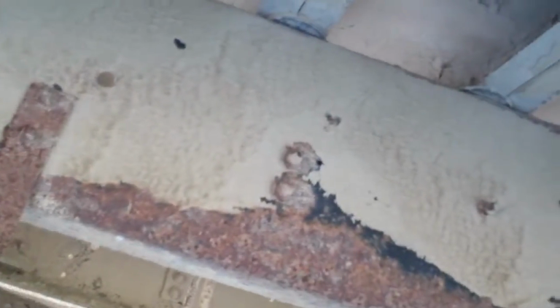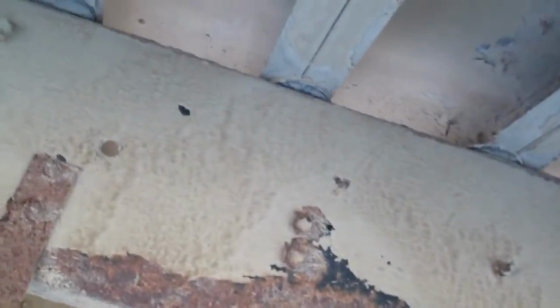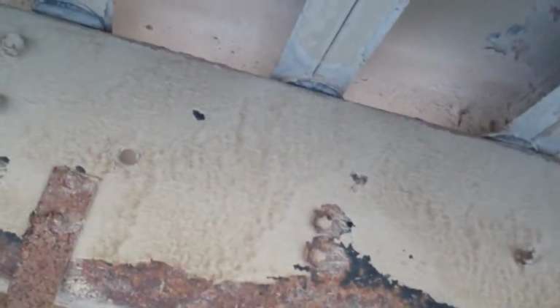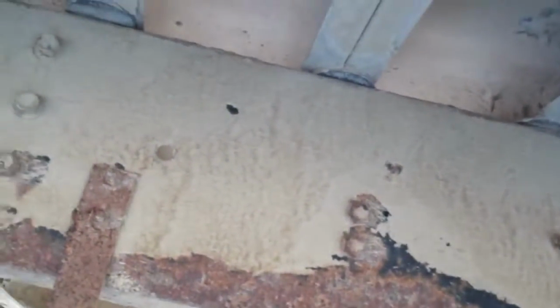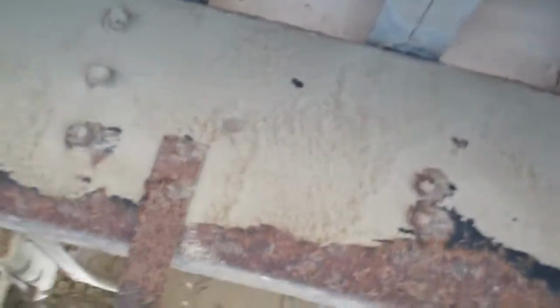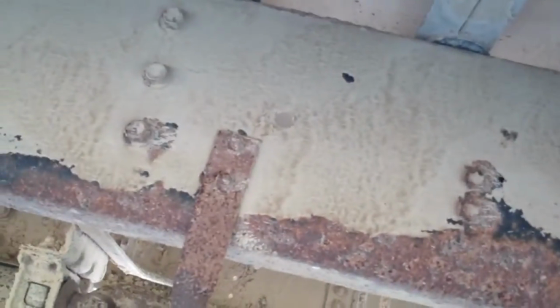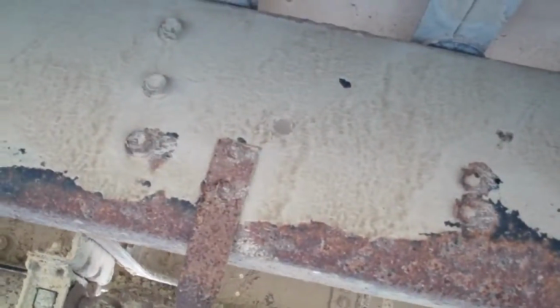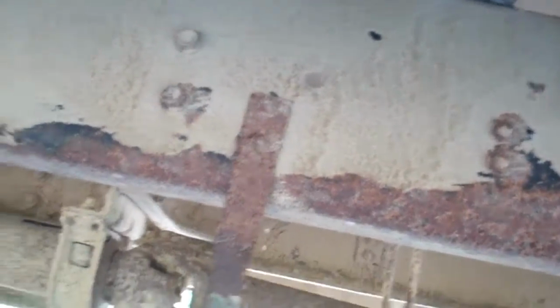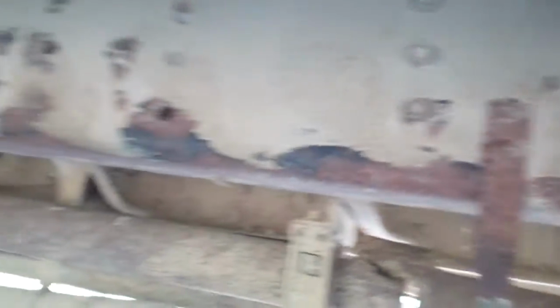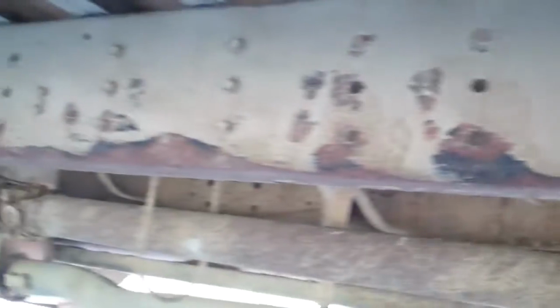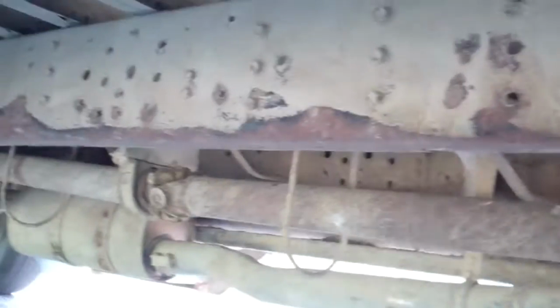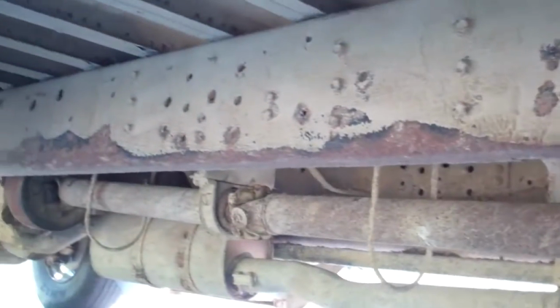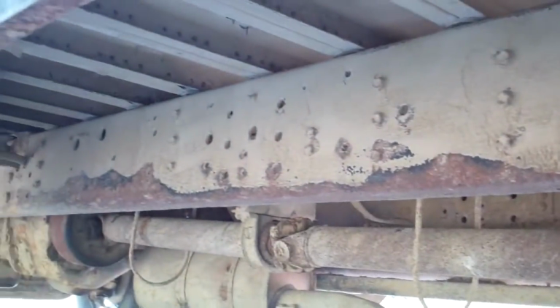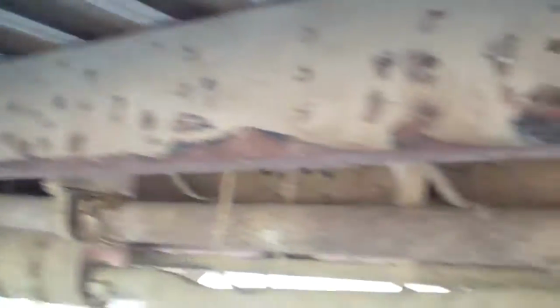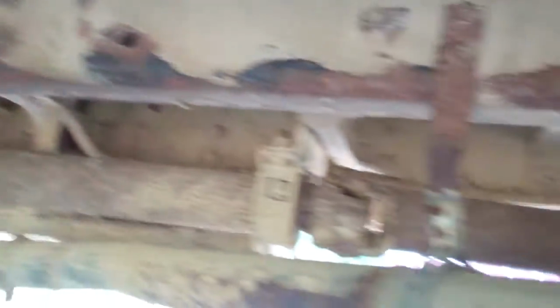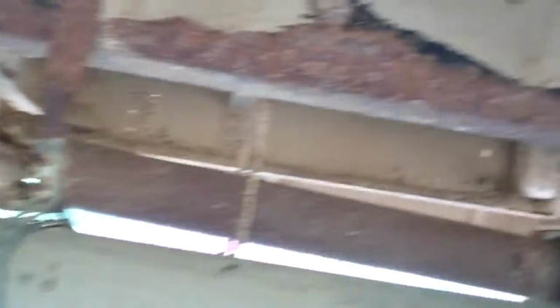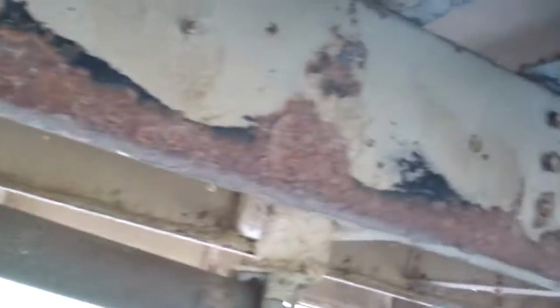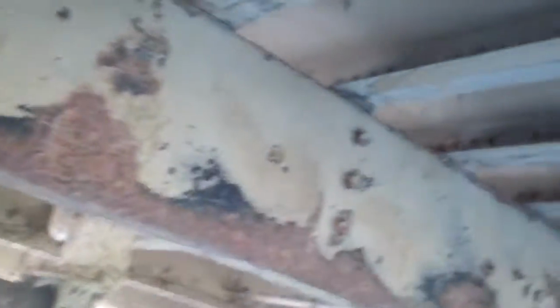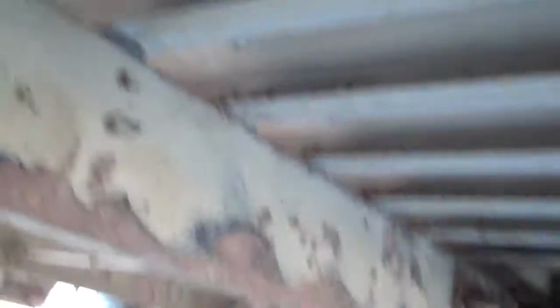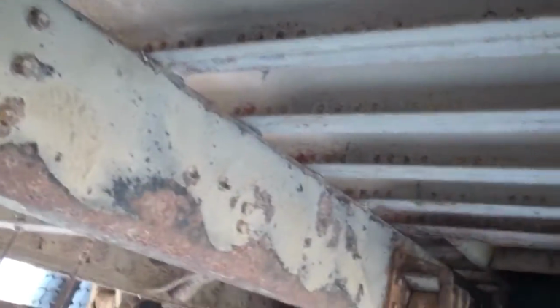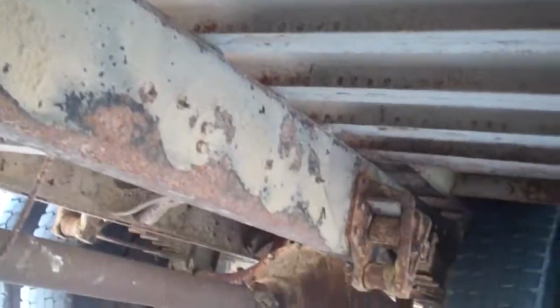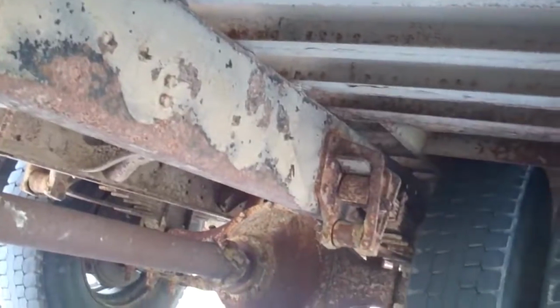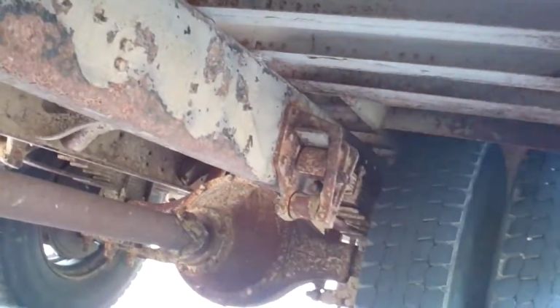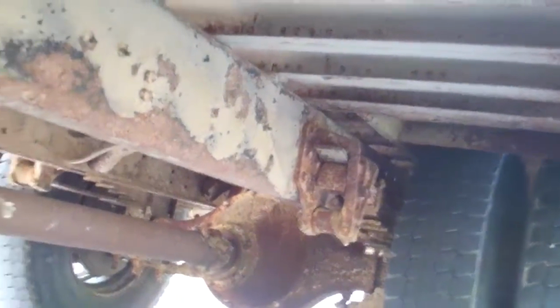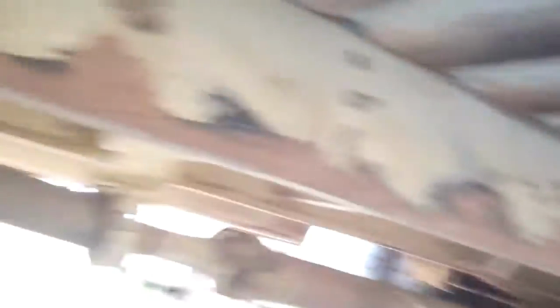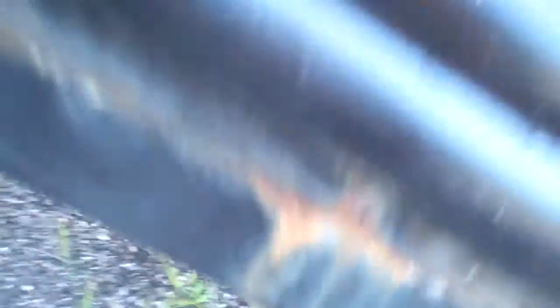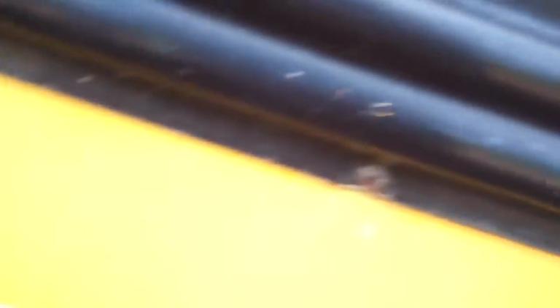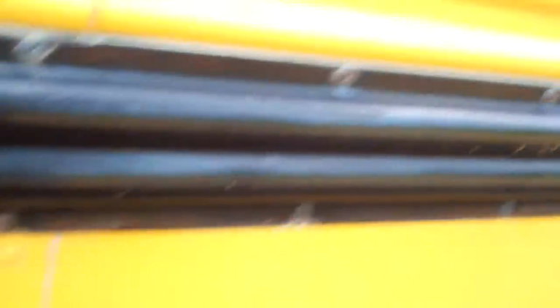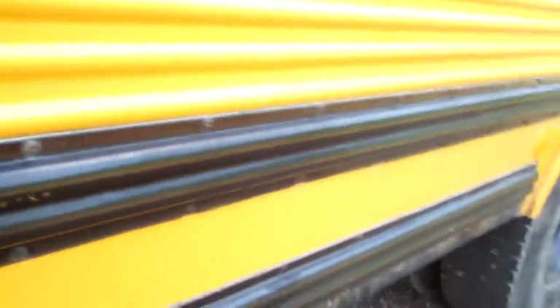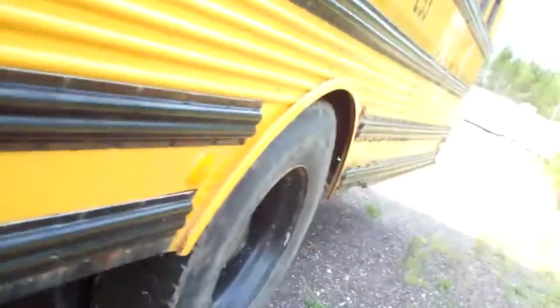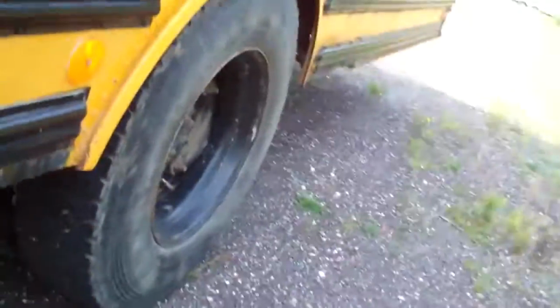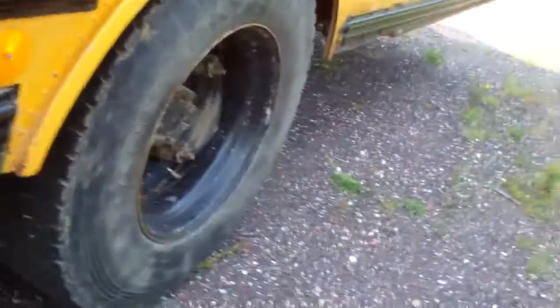There is rust but I checked it all — it's not soft at all. I think all that tan stuff is actually a rust inhibitor. I might put a rust inhibitor on it. Tires are nine years old in the front, ten in the back.